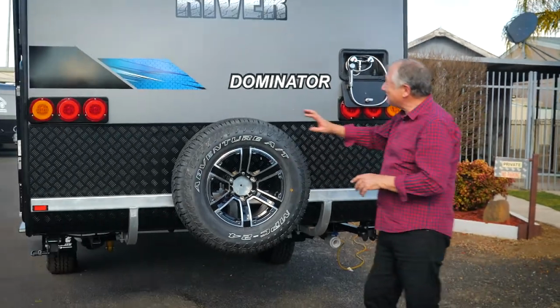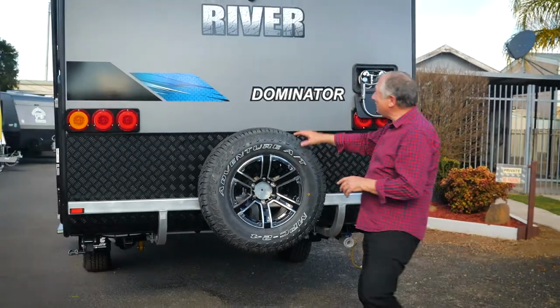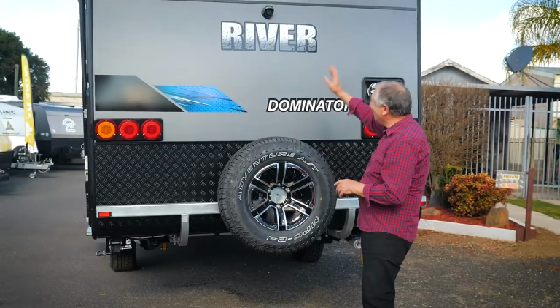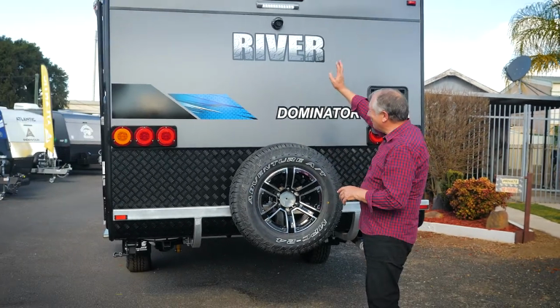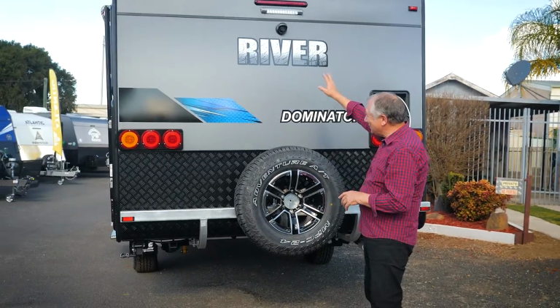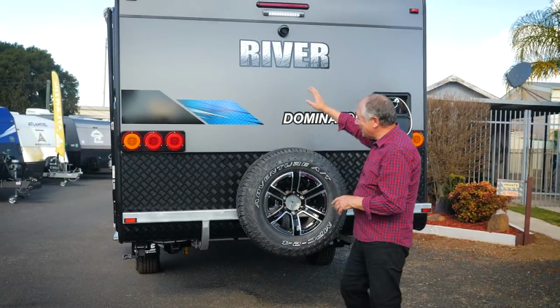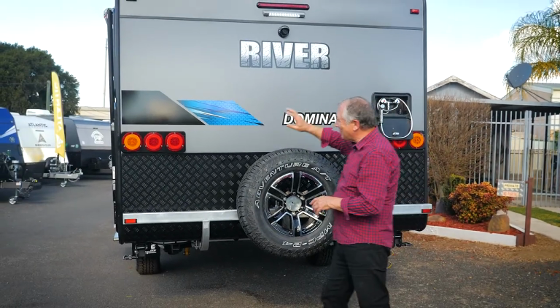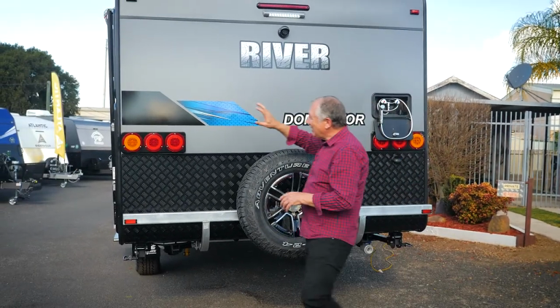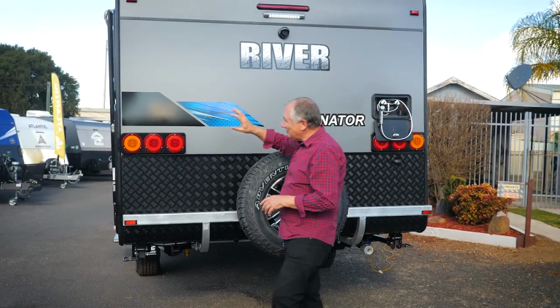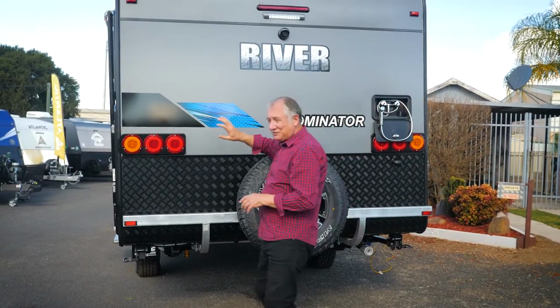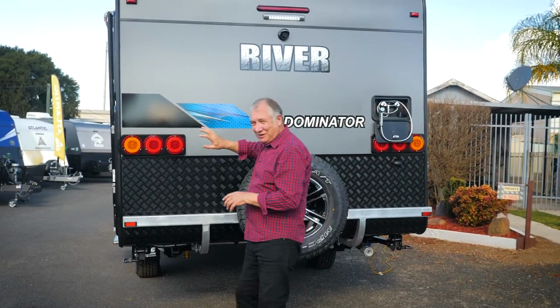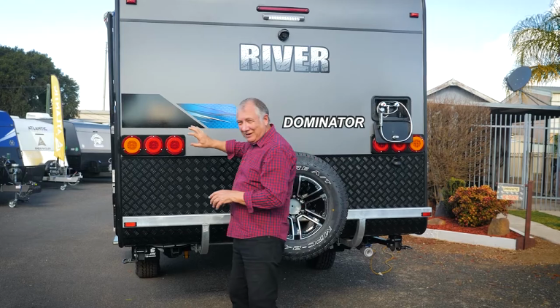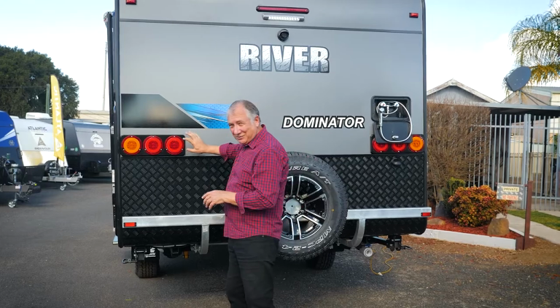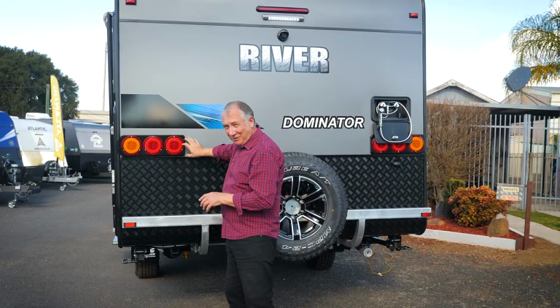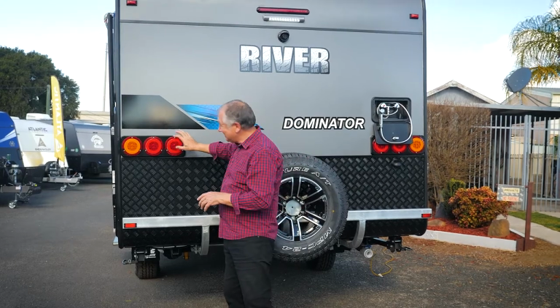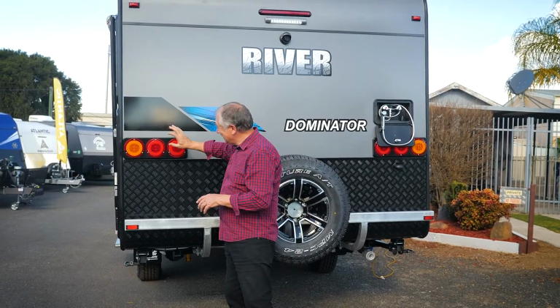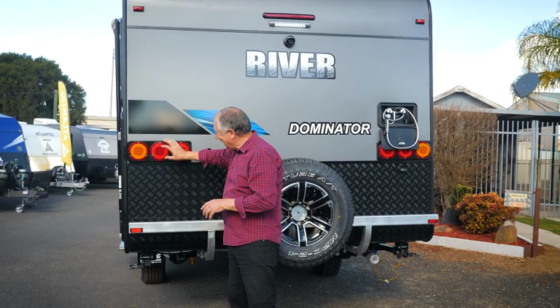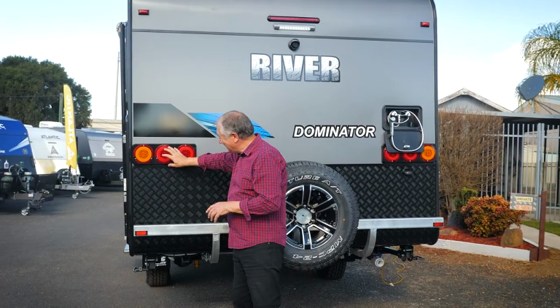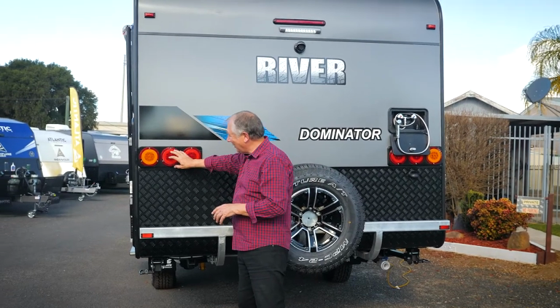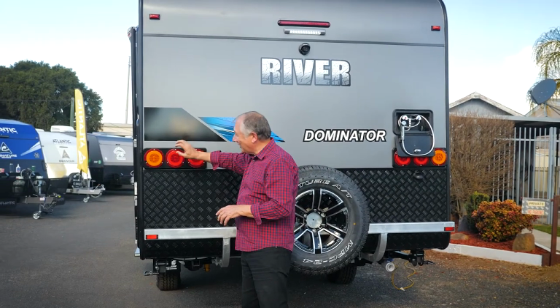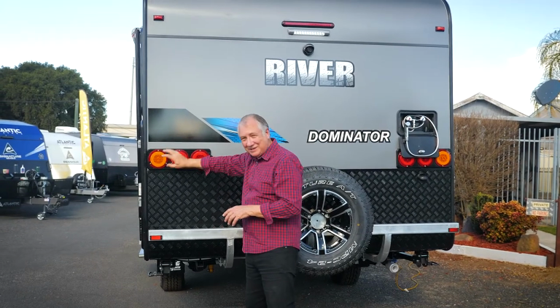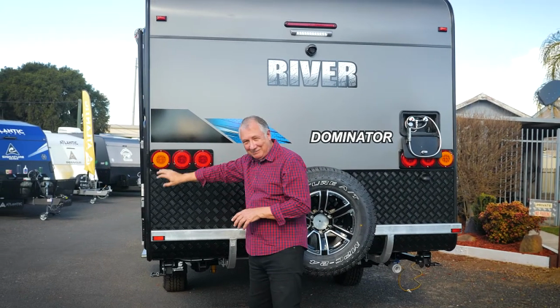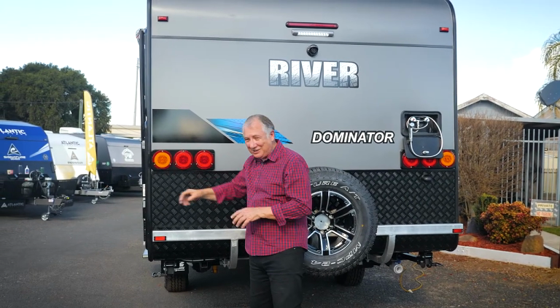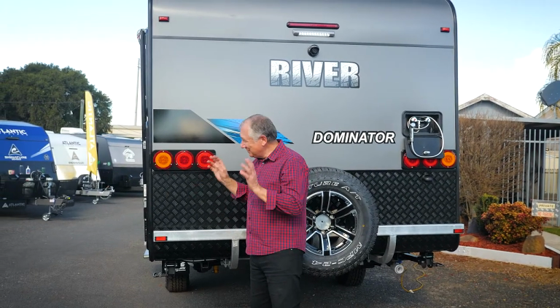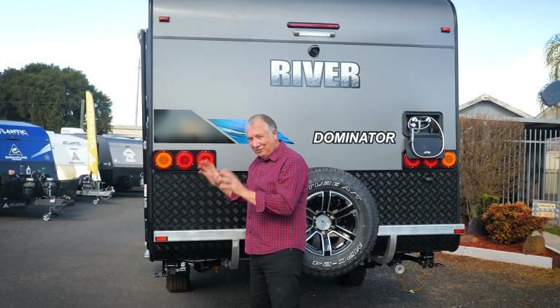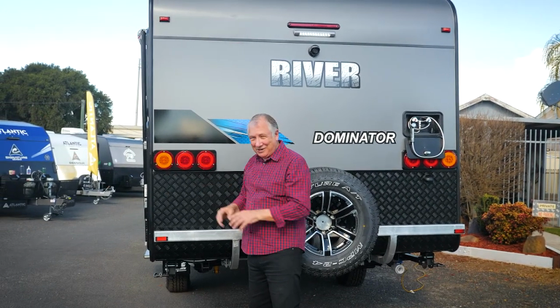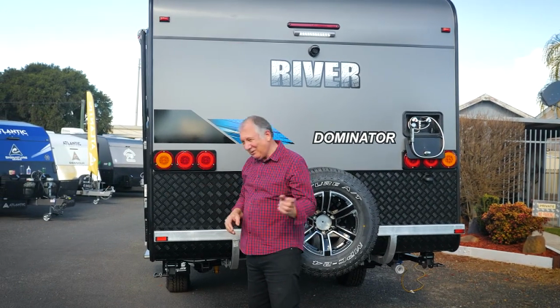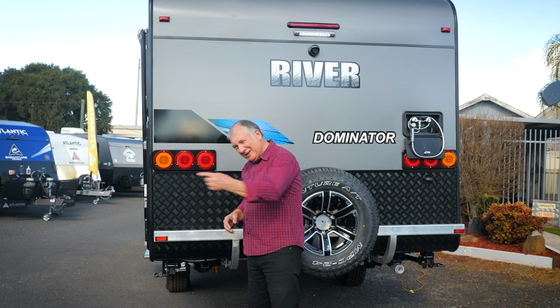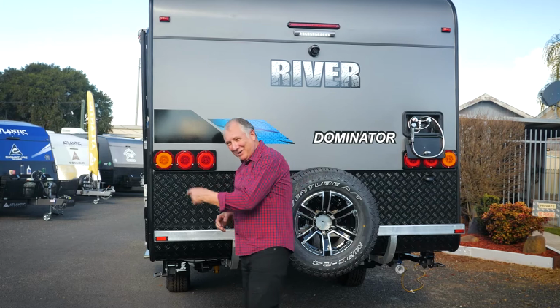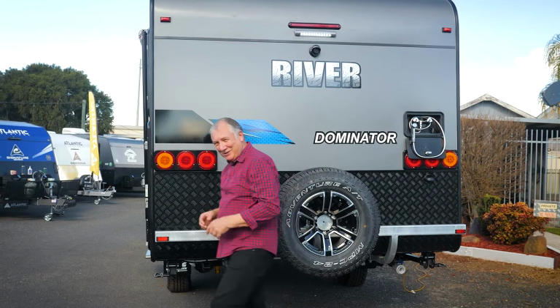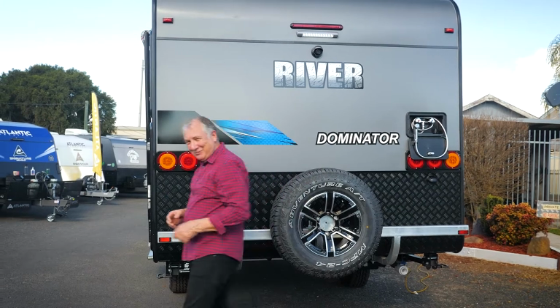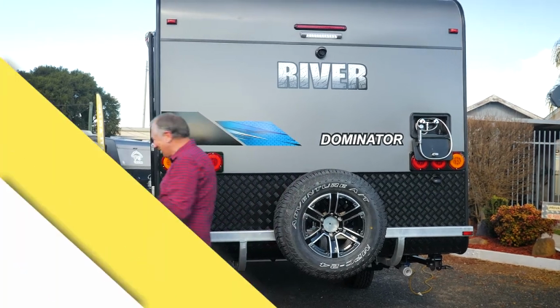Spare wheel. Reversing camera. And of course you've got stop lights, night lights, and blinkers all ready to go.